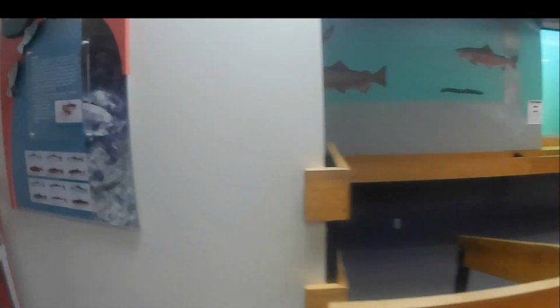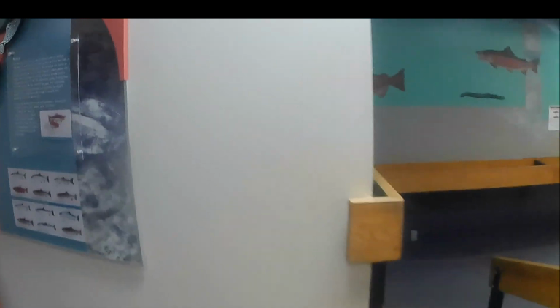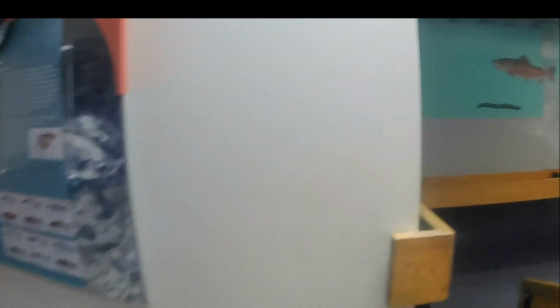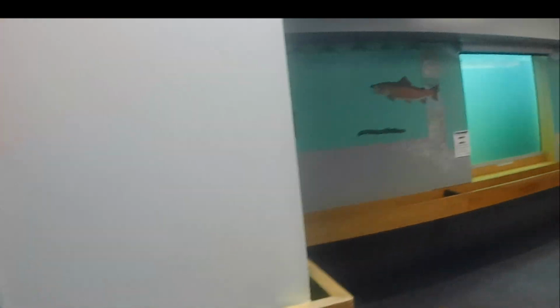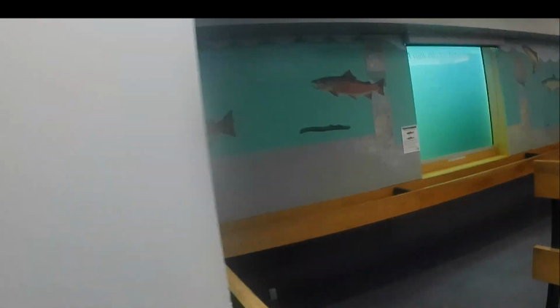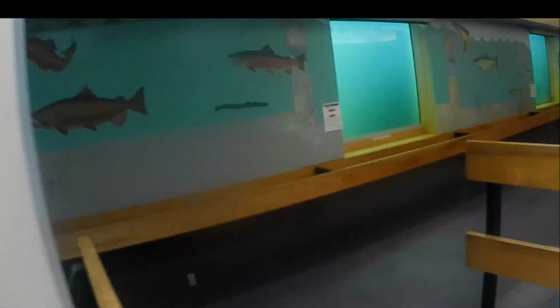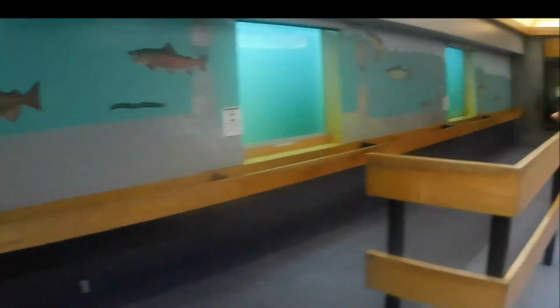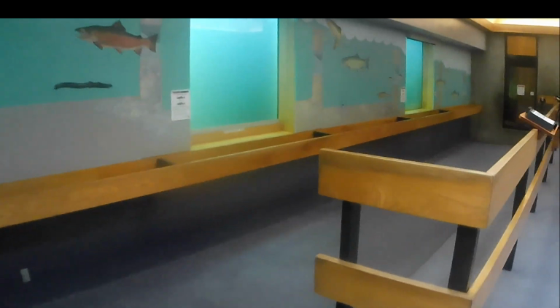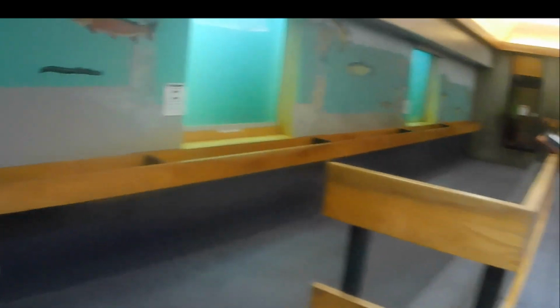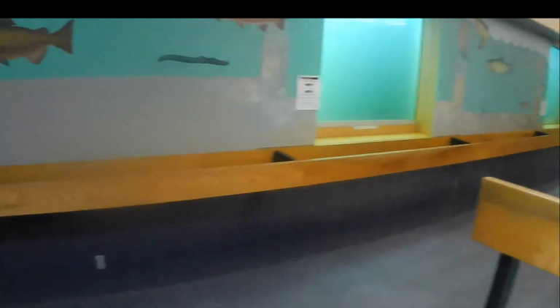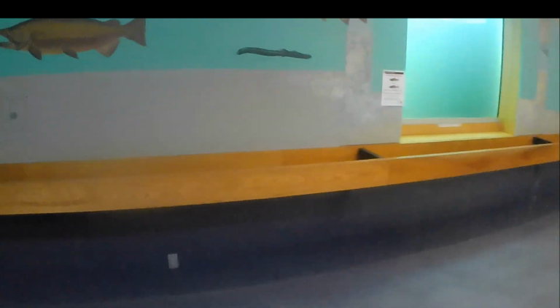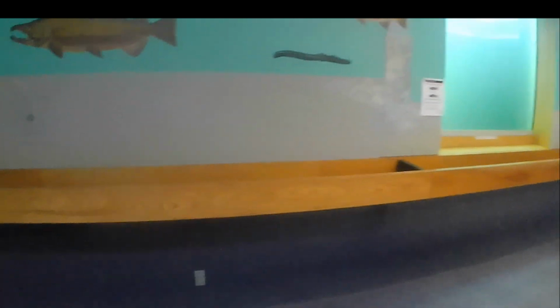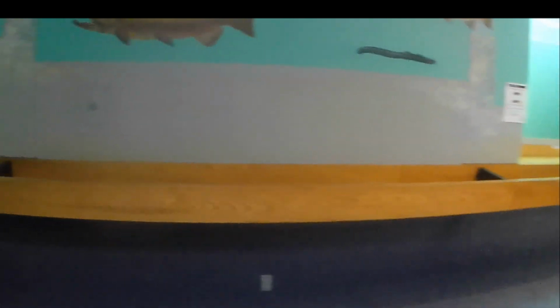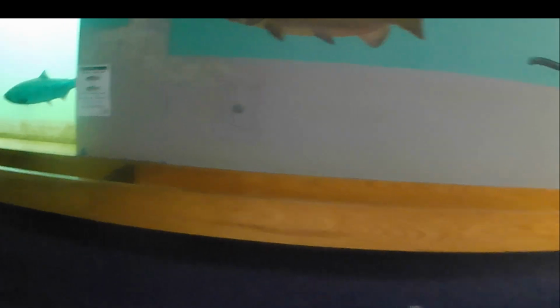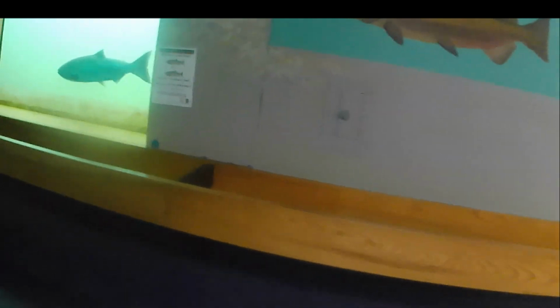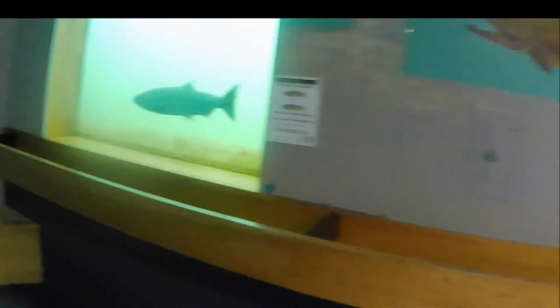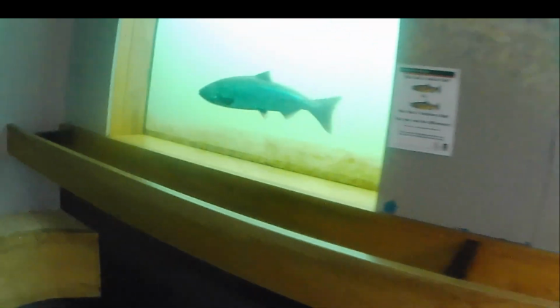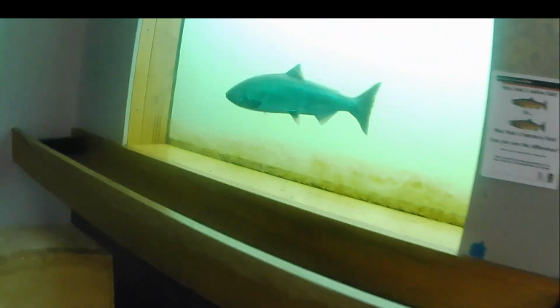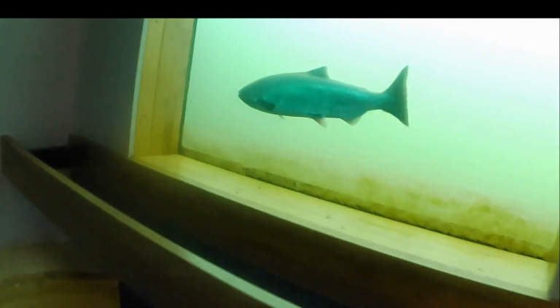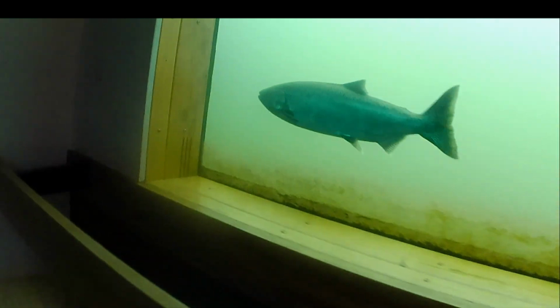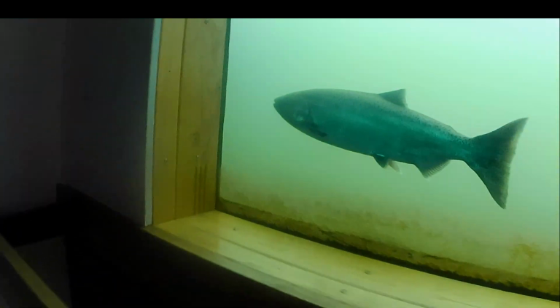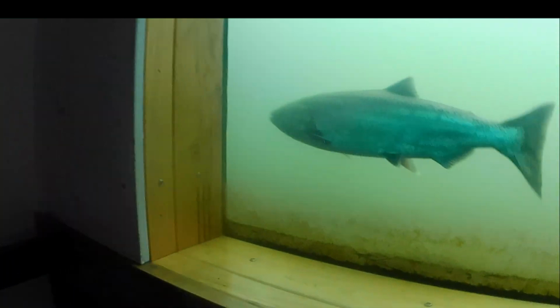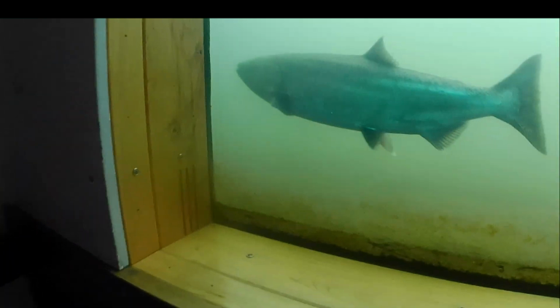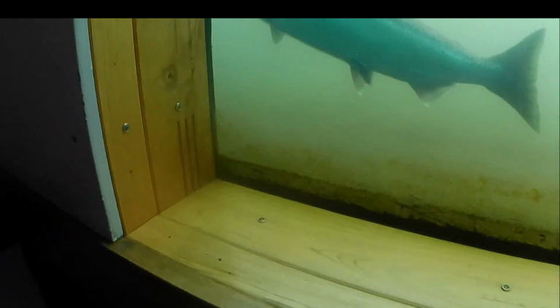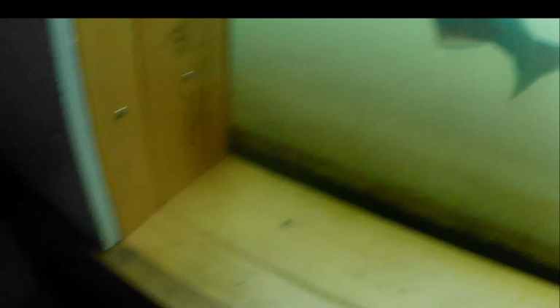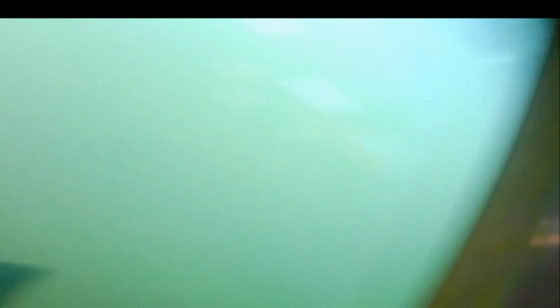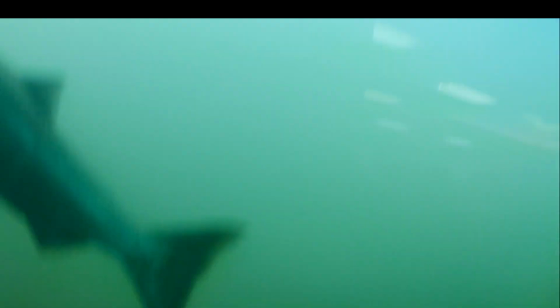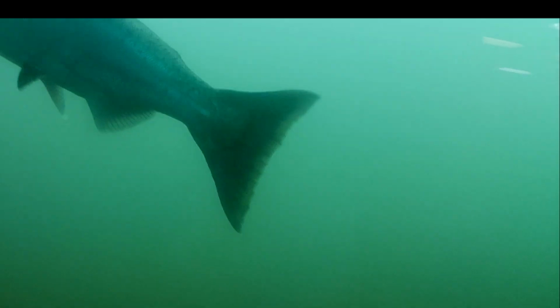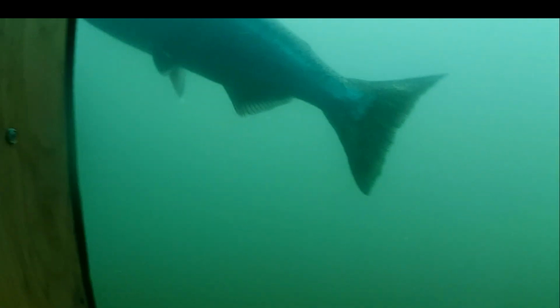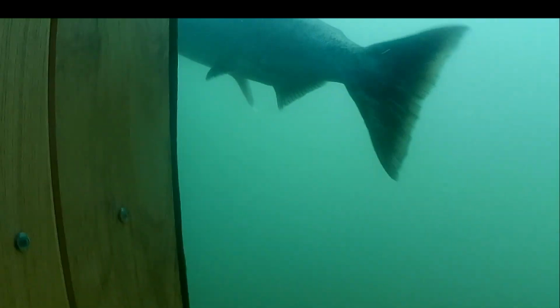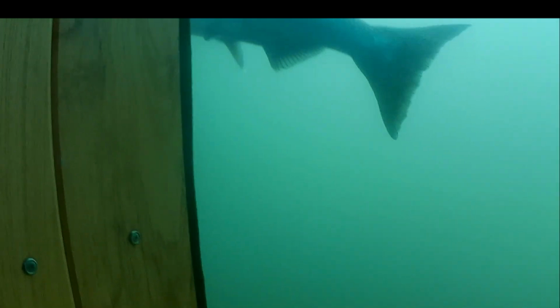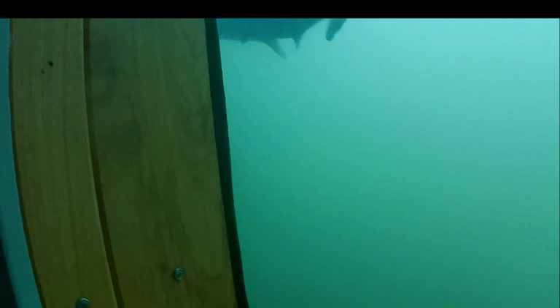Watch your step. Oh, look at that — we got some action. He's a star. Oh look, he's a hatchery fish. There's a hatchery salmon right there.